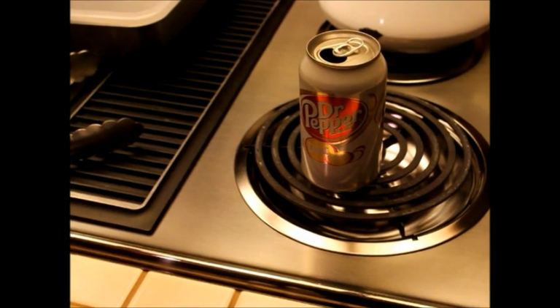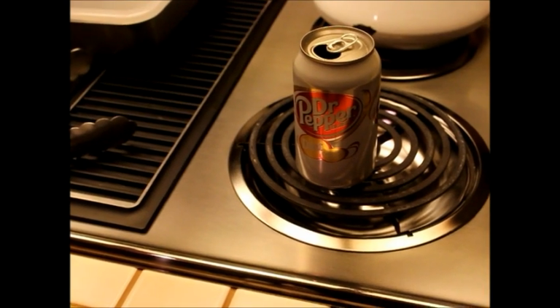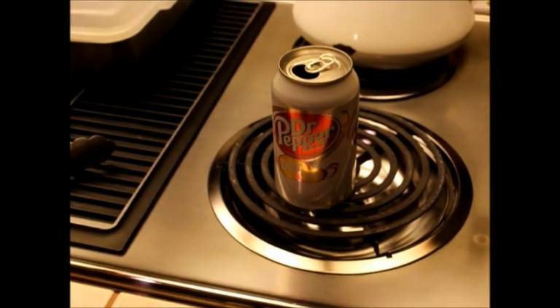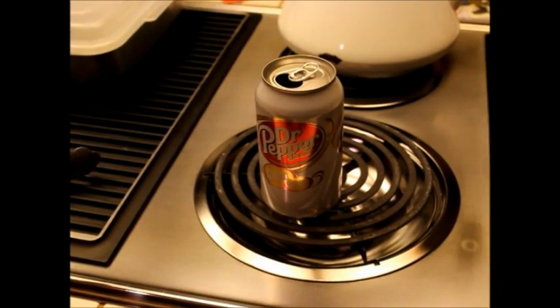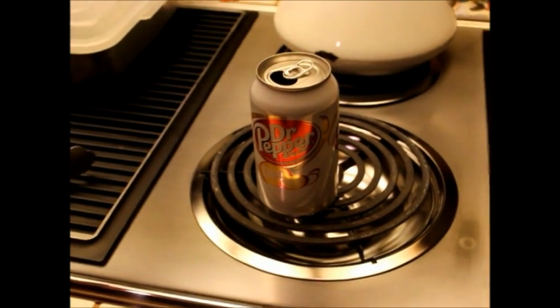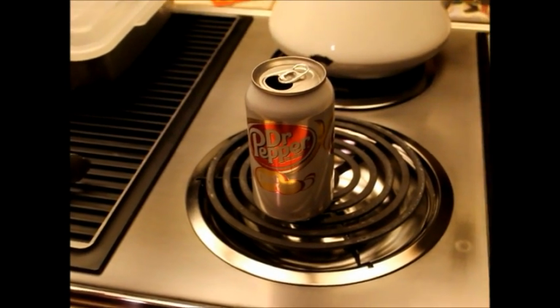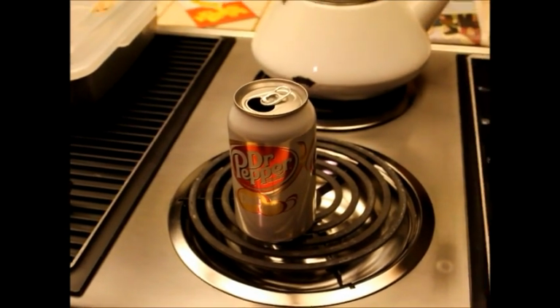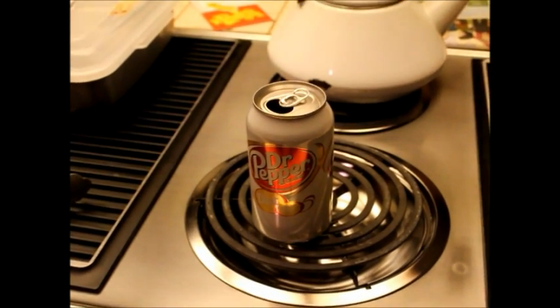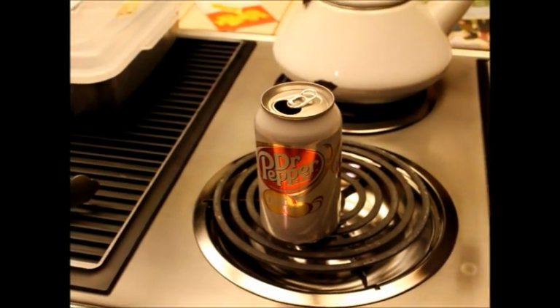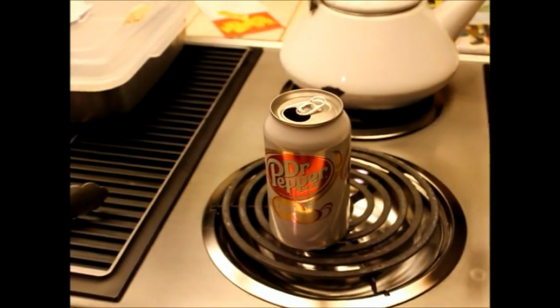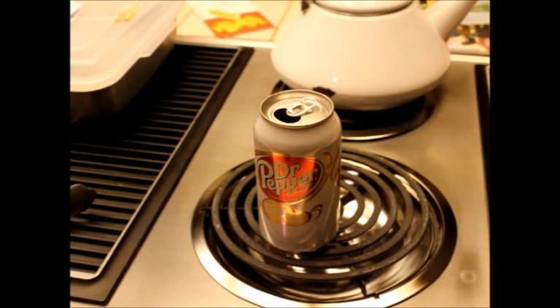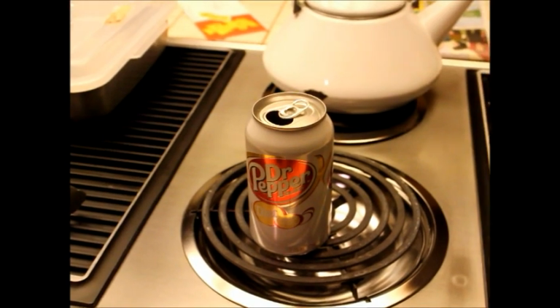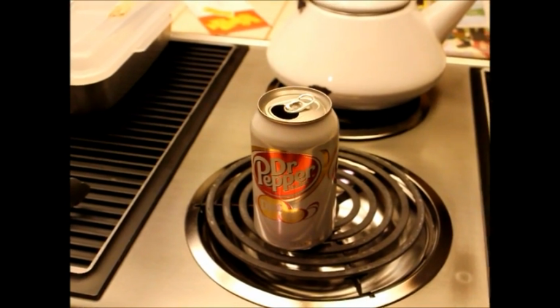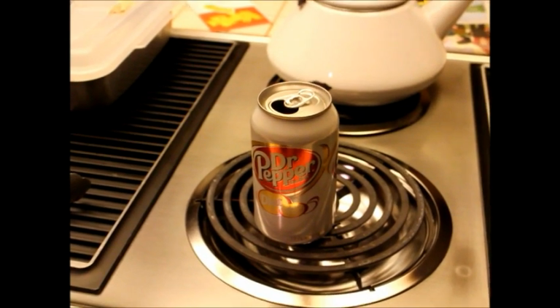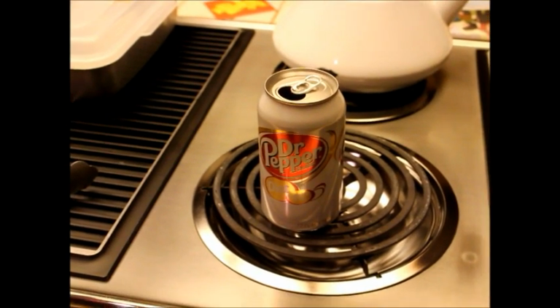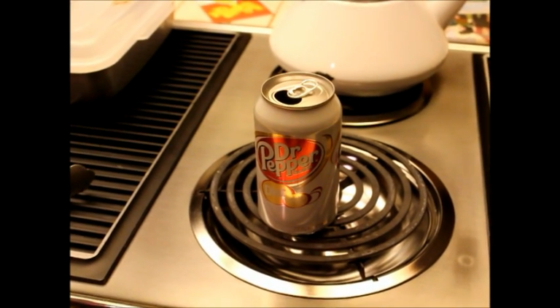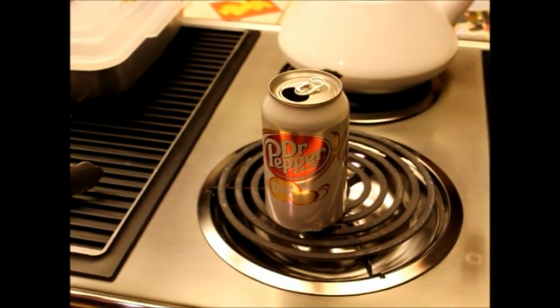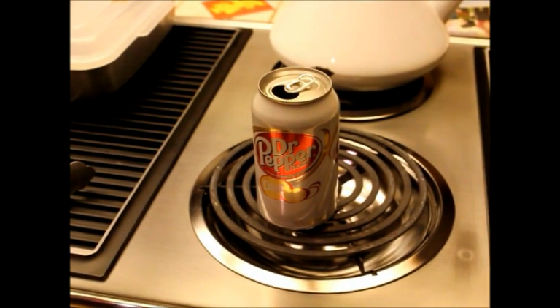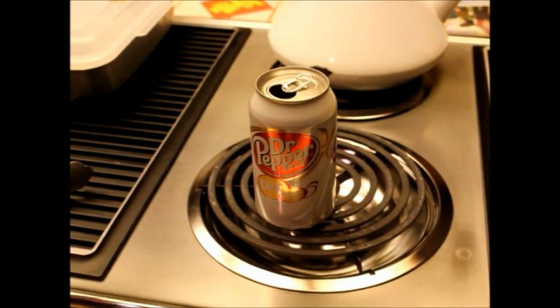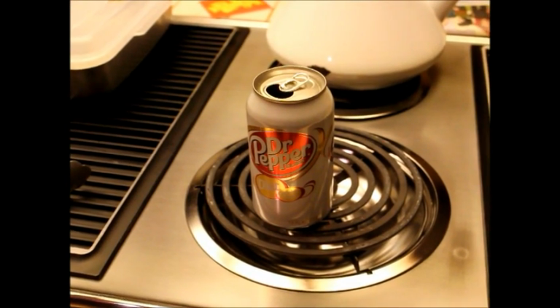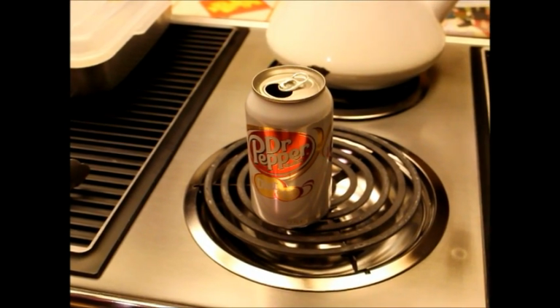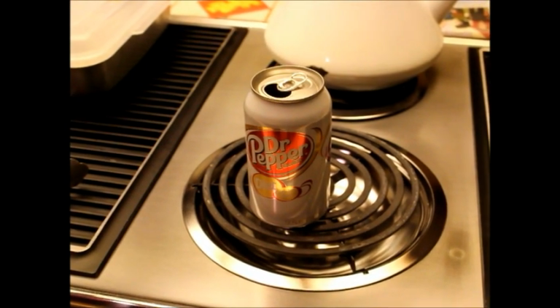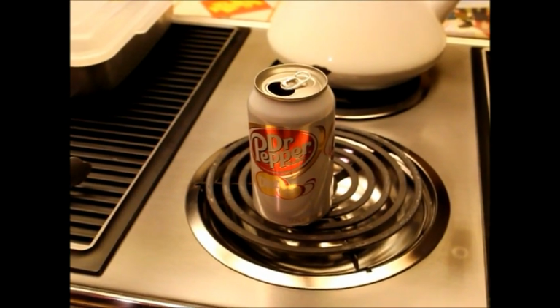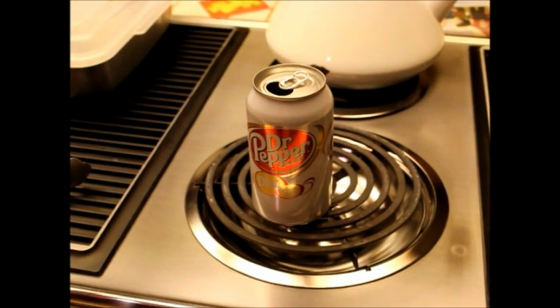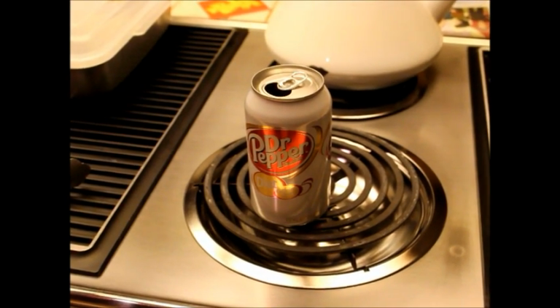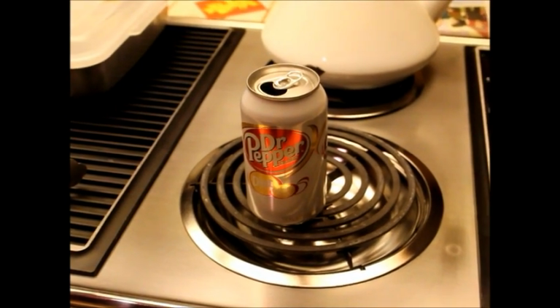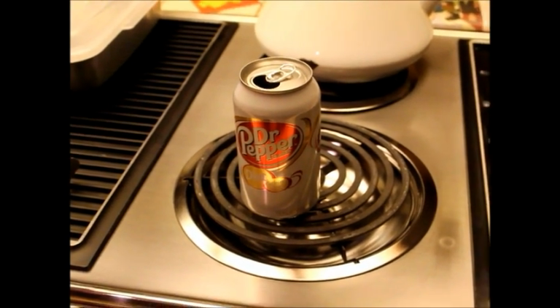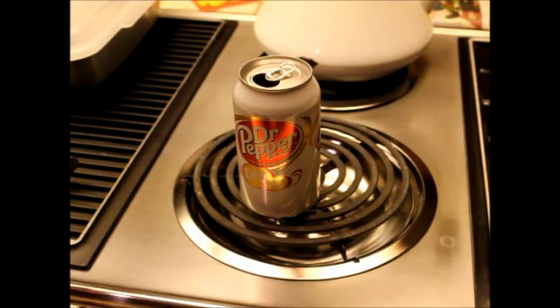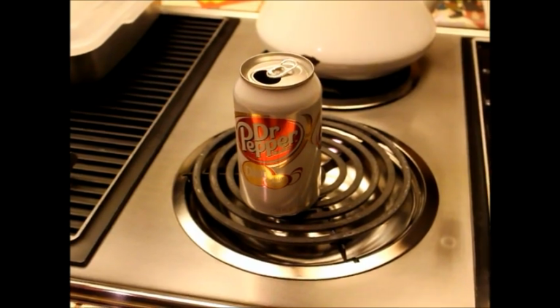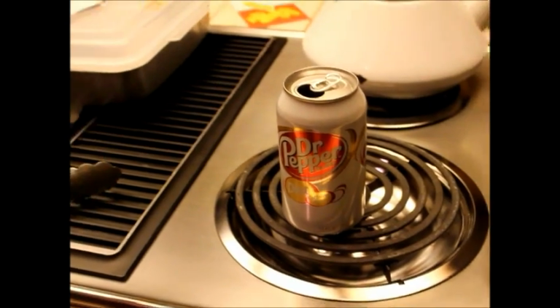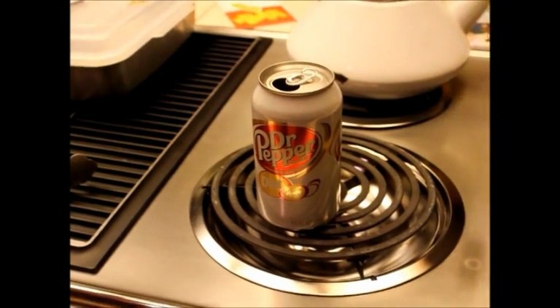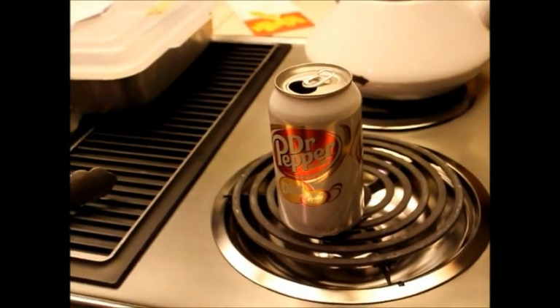Our materials that we're using is a pop can, a bowl with cold water in it, a stove top, and a pair of tongs.